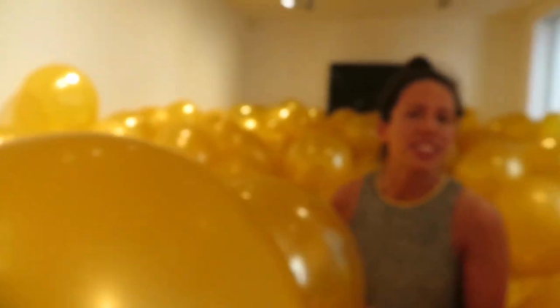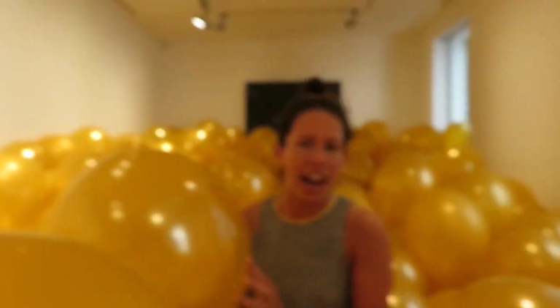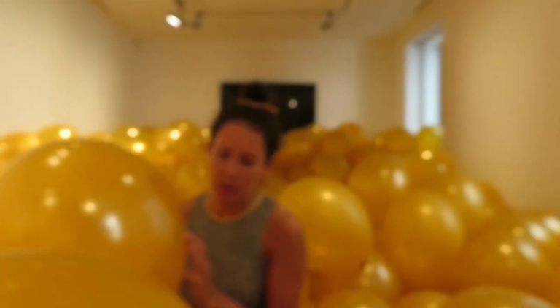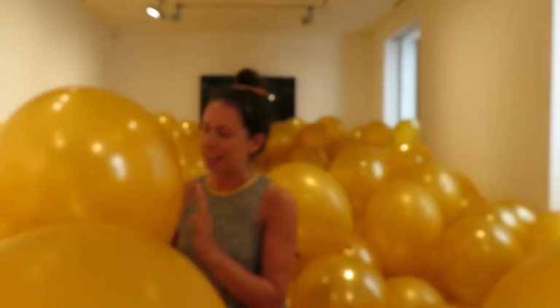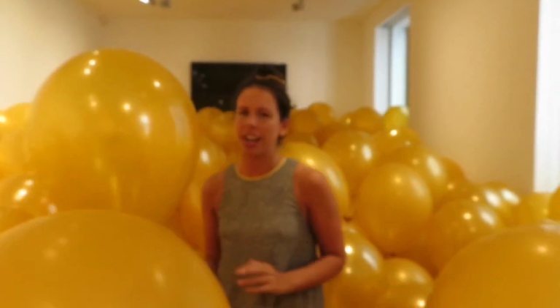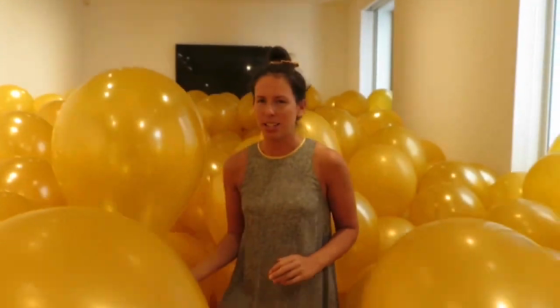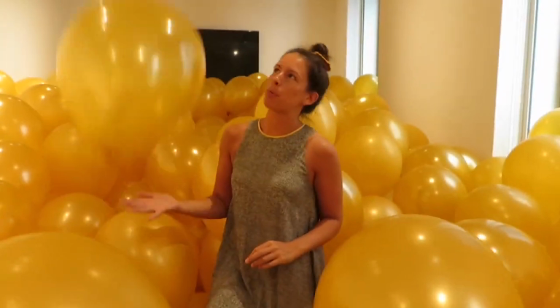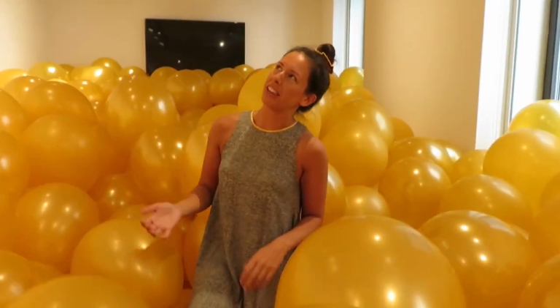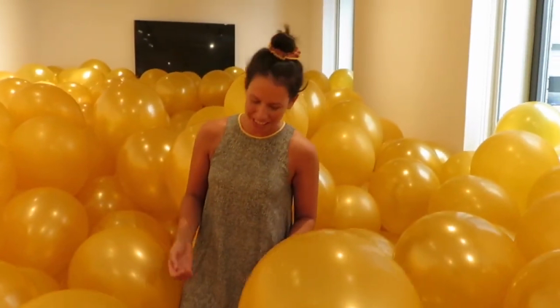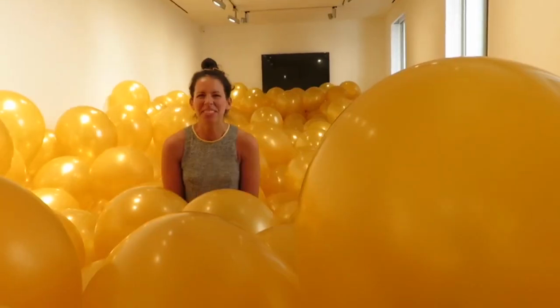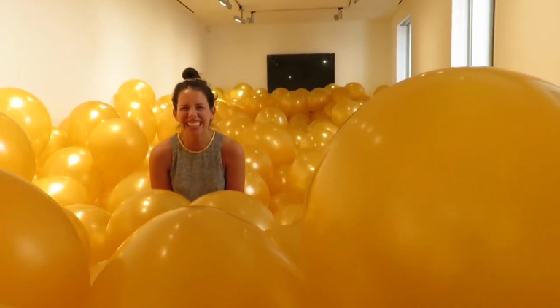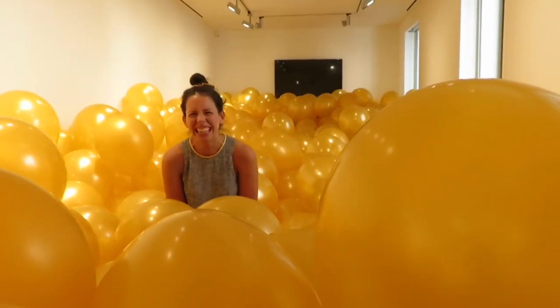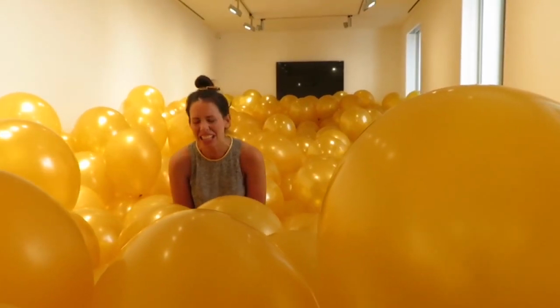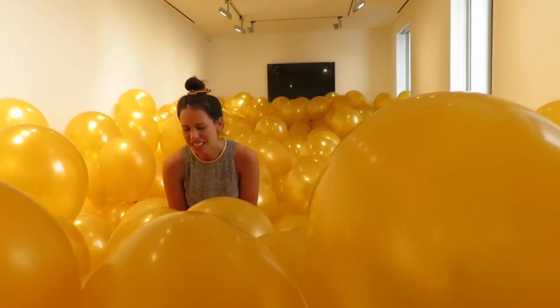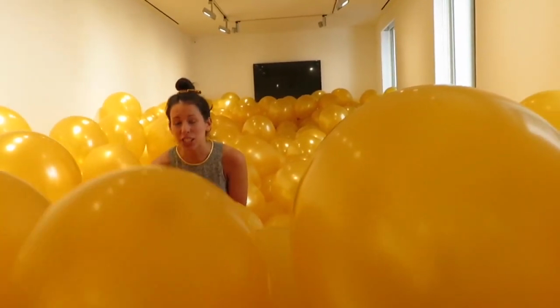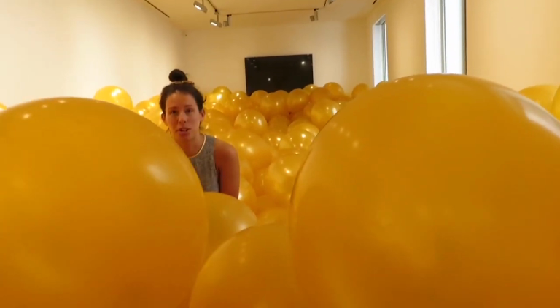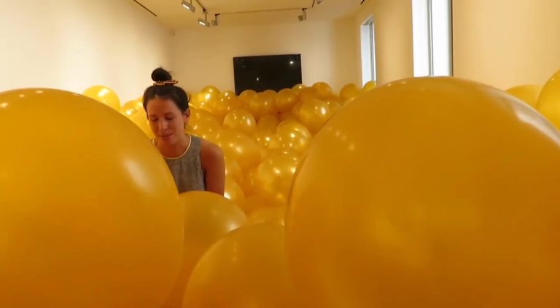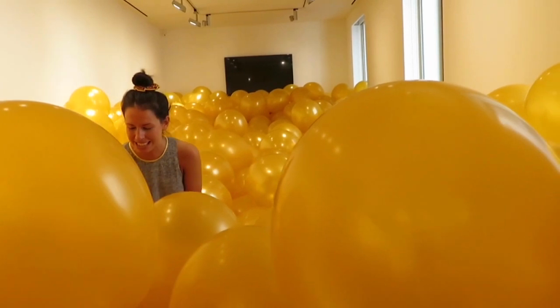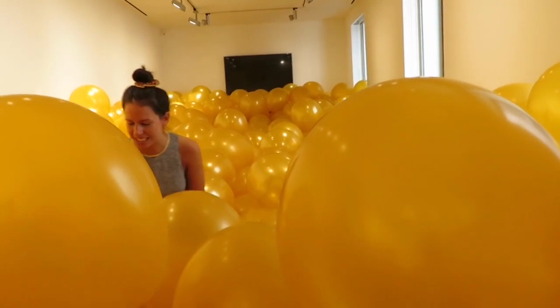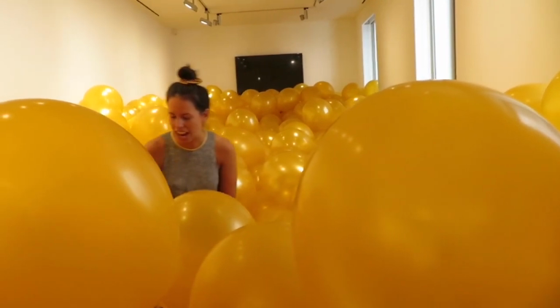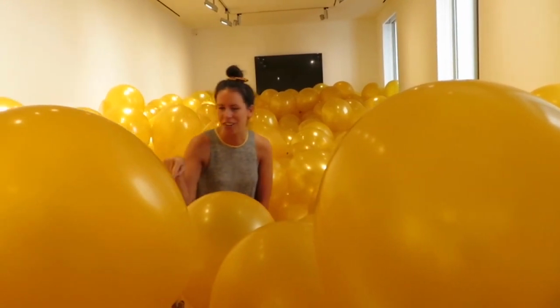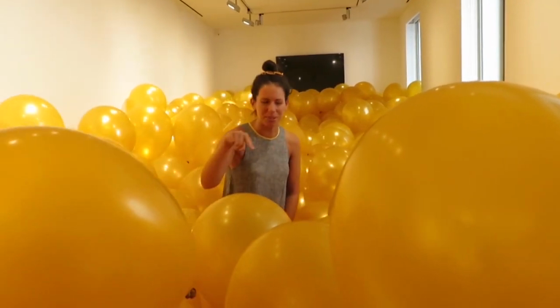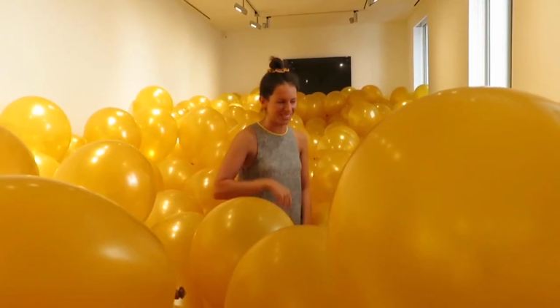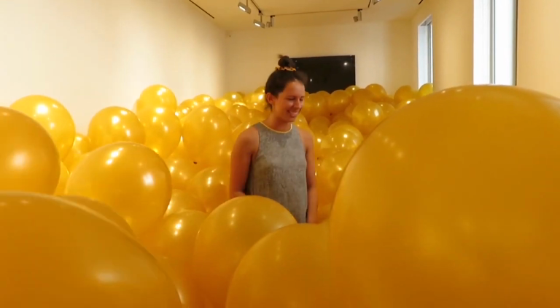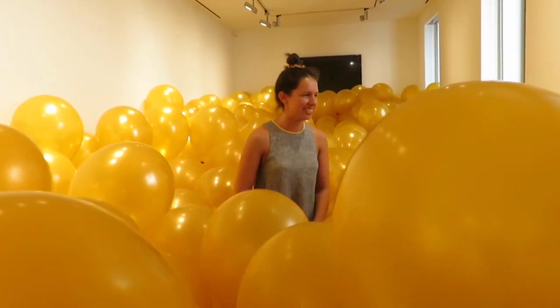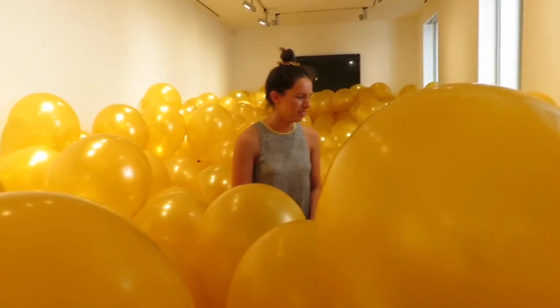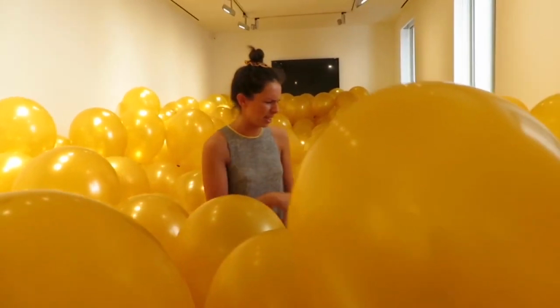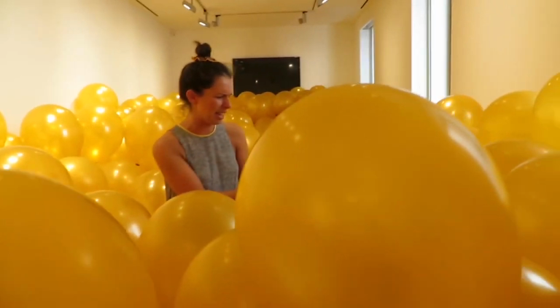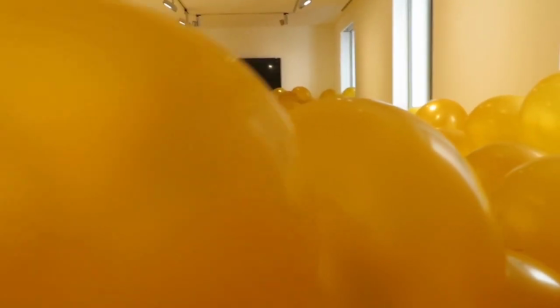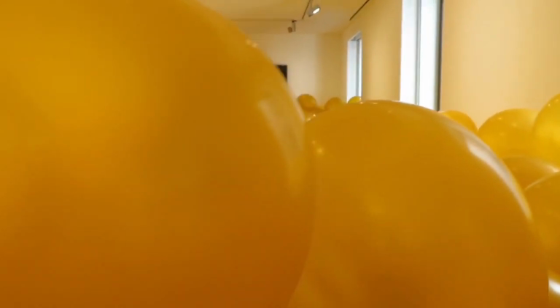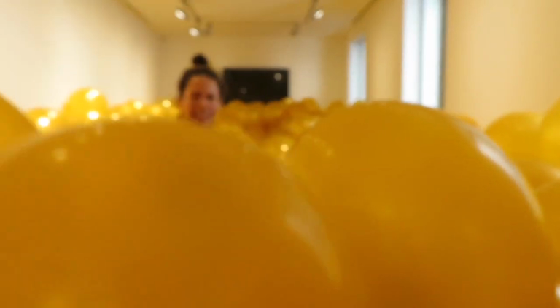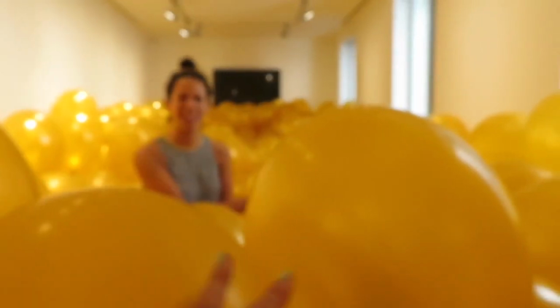This is our afternoon break for a full sporting event. I wonder how germy this is. It's extremely germy. There's like hair on all the balloons. For sure. I think there's lipstick on that one.